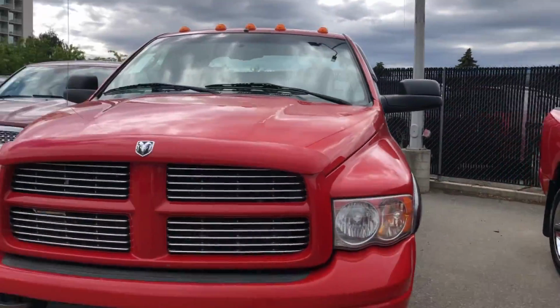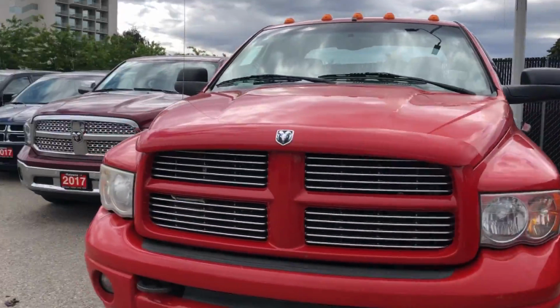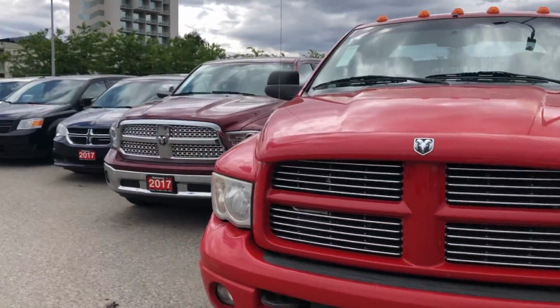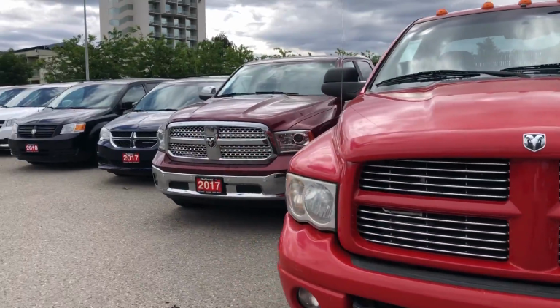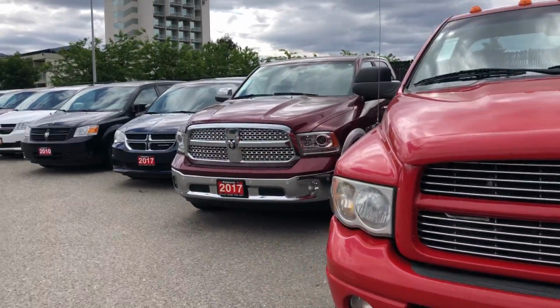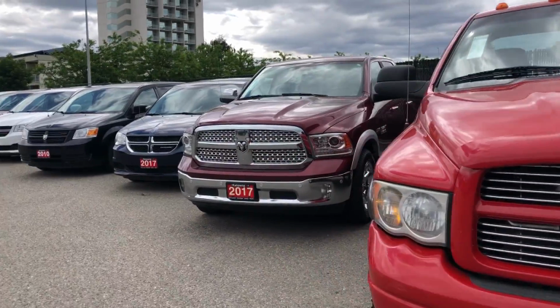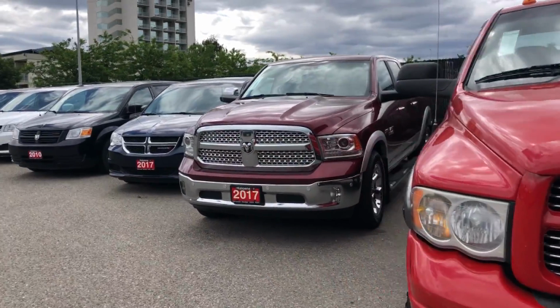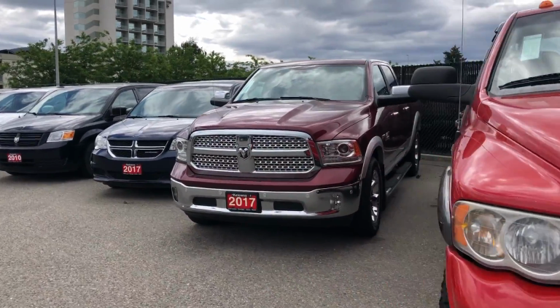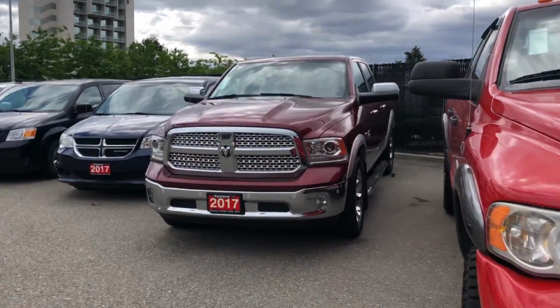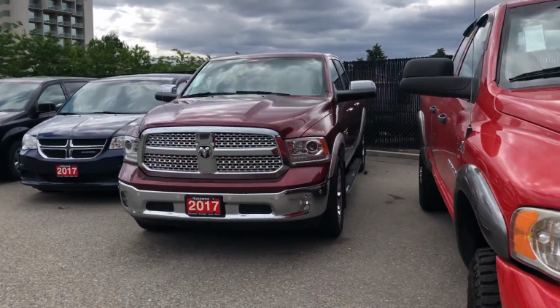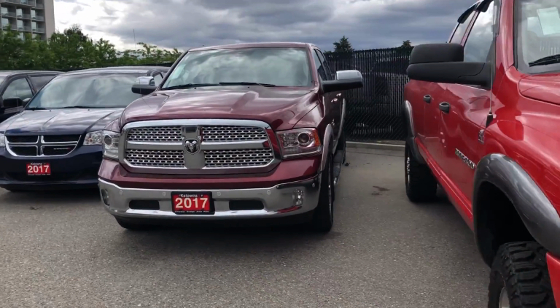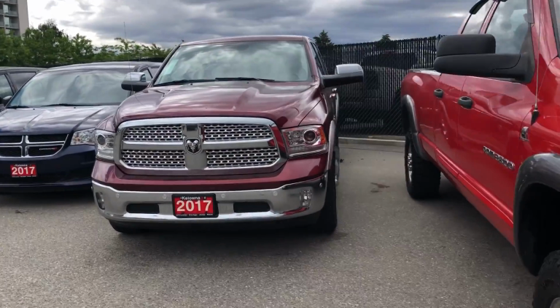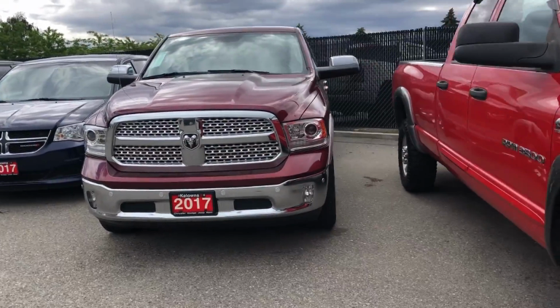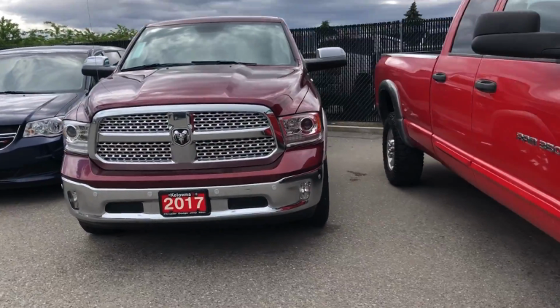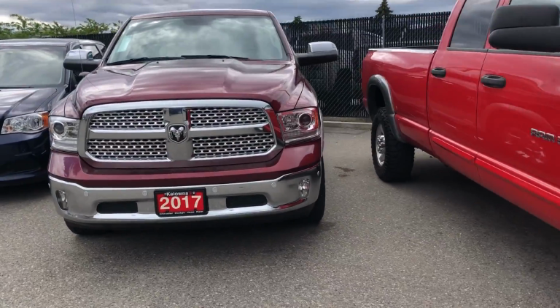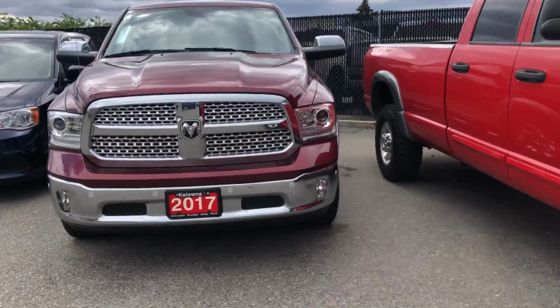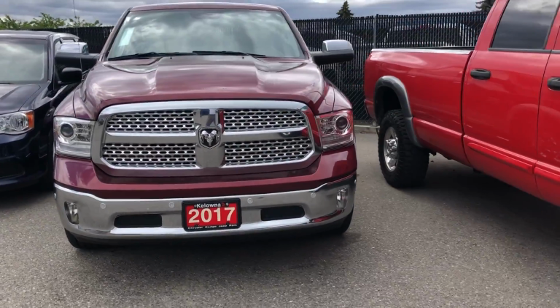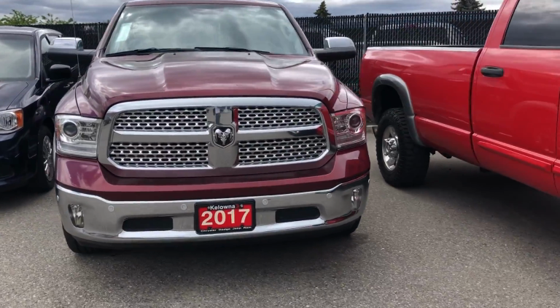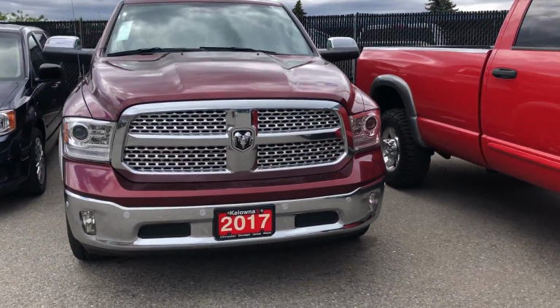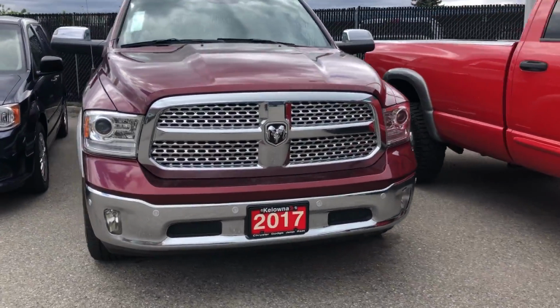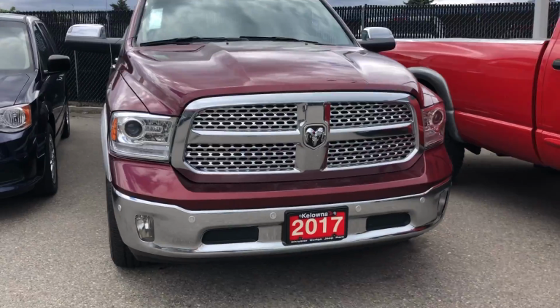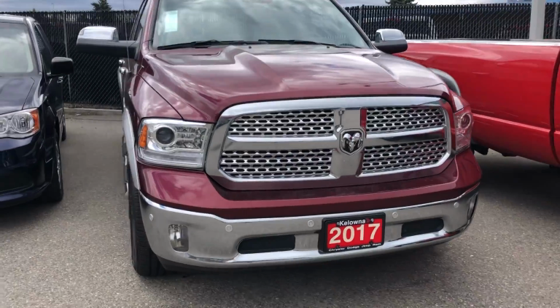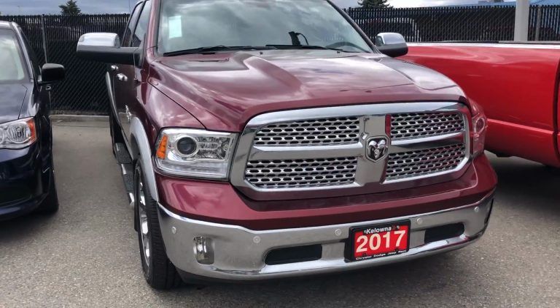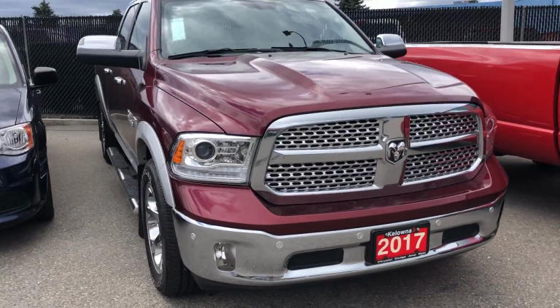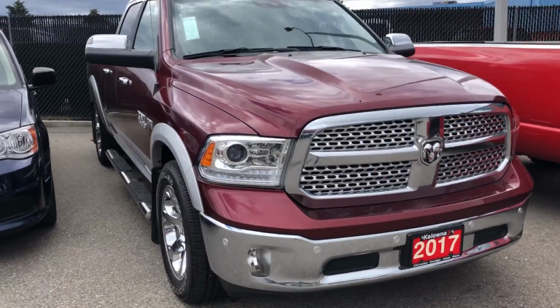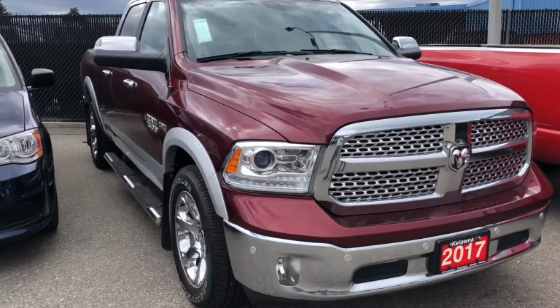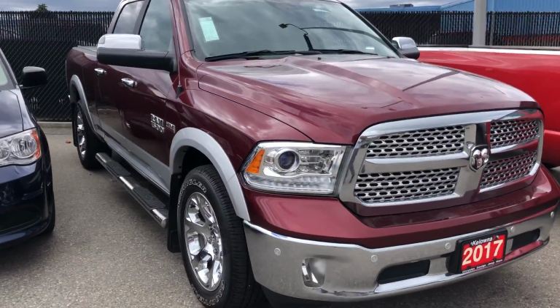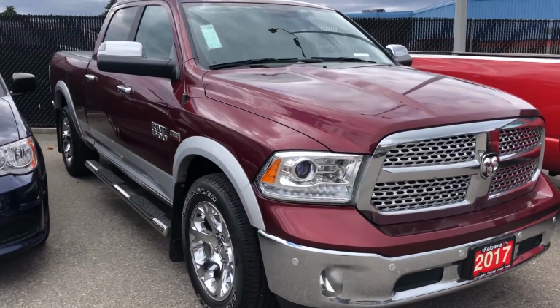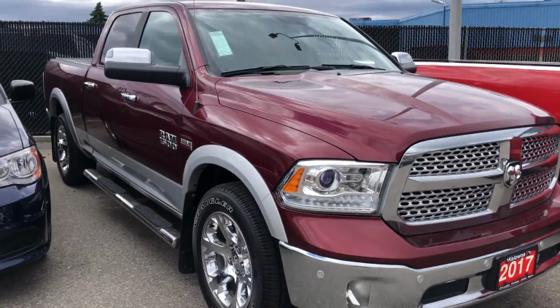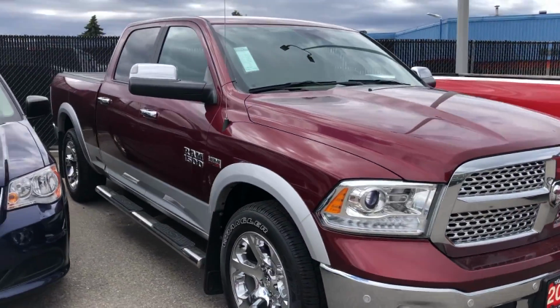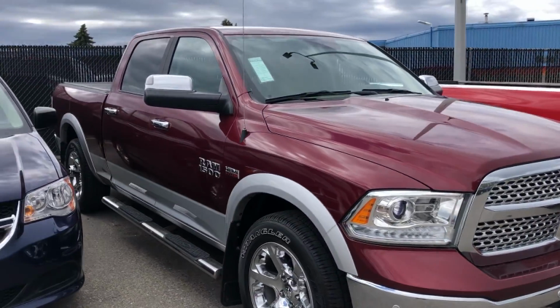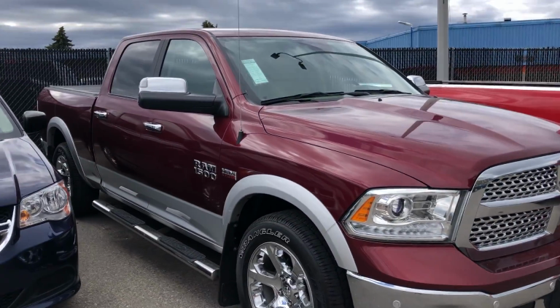Also got this 2017 Laramie over here — 37K. Two-owner truck. It was the sales manager's personal vehicle.